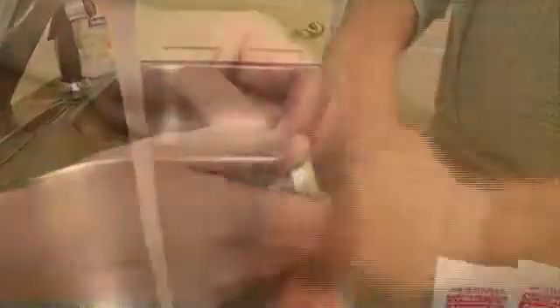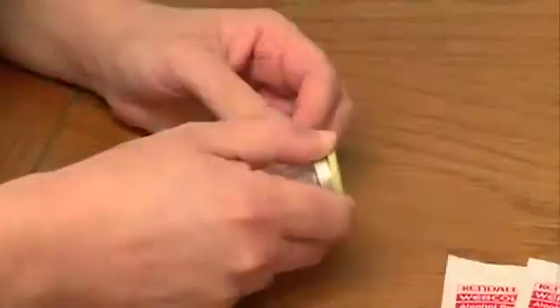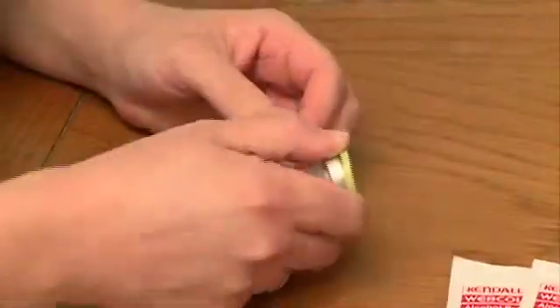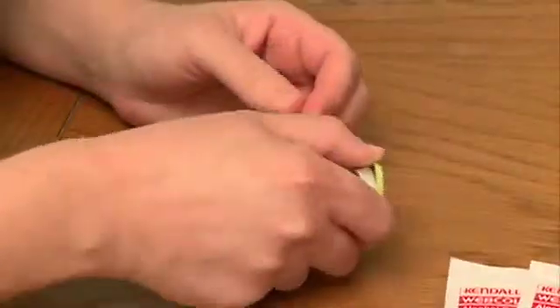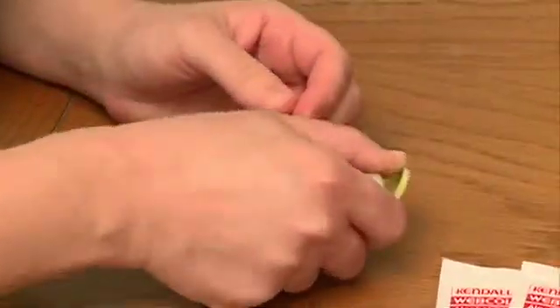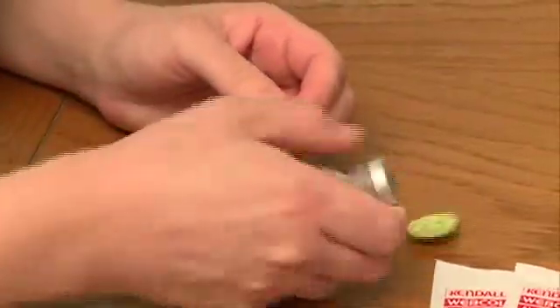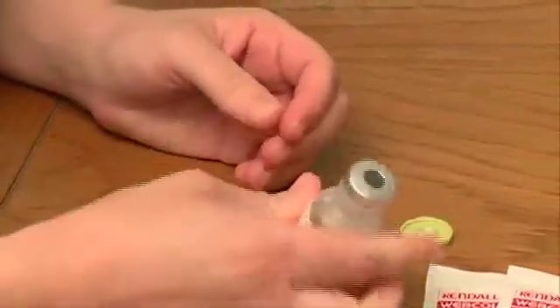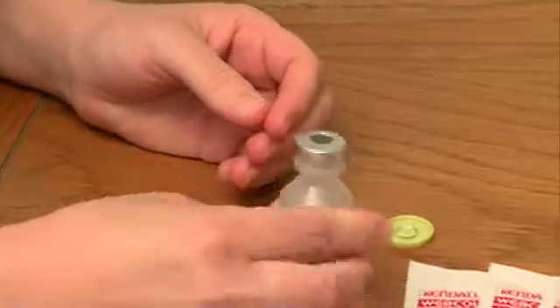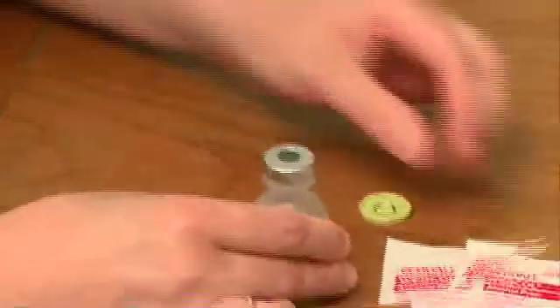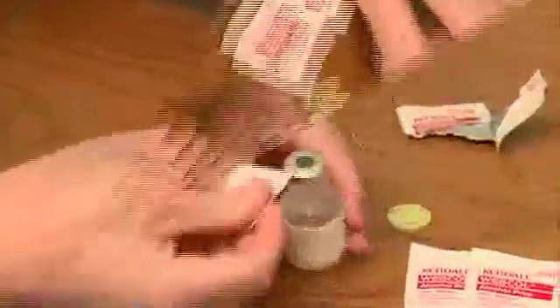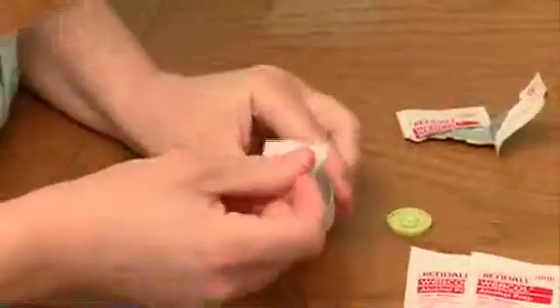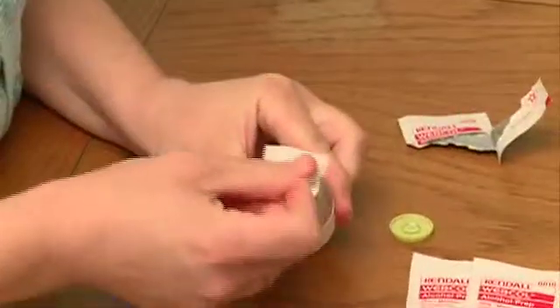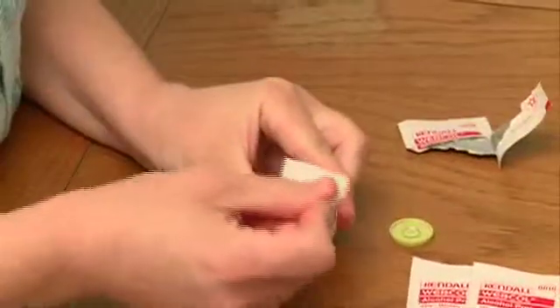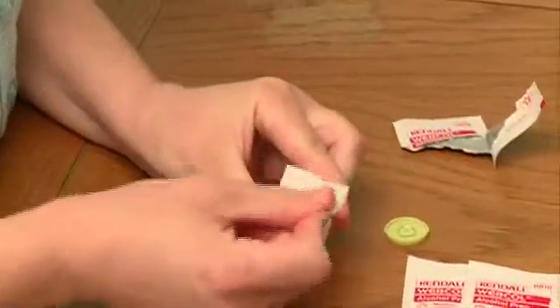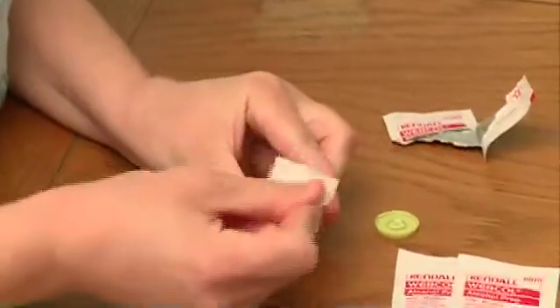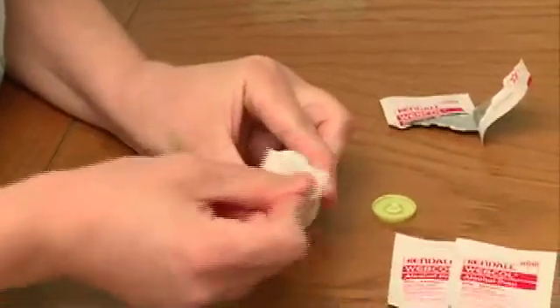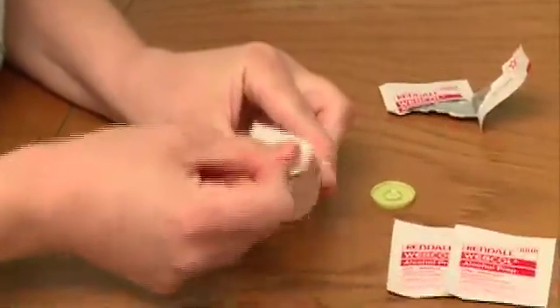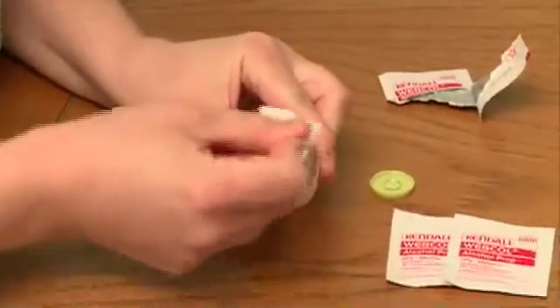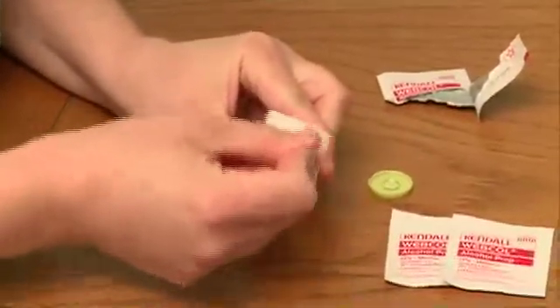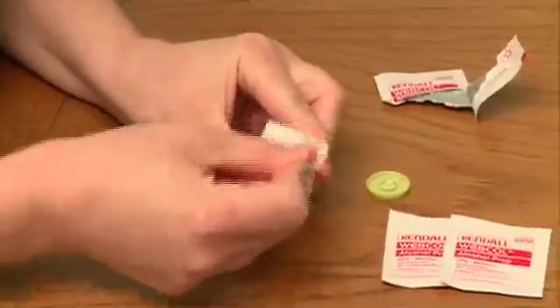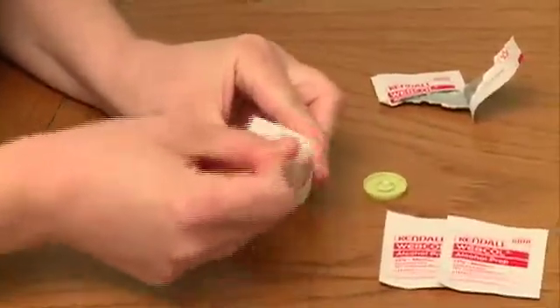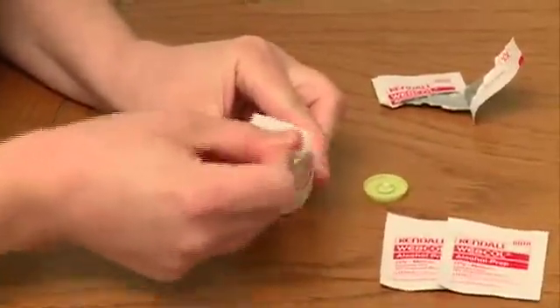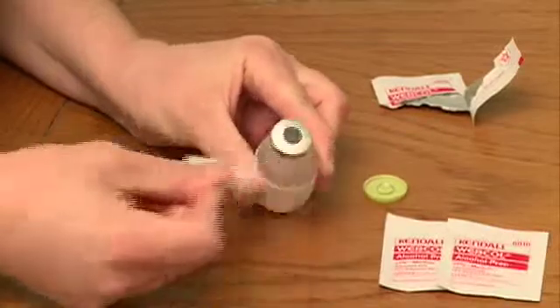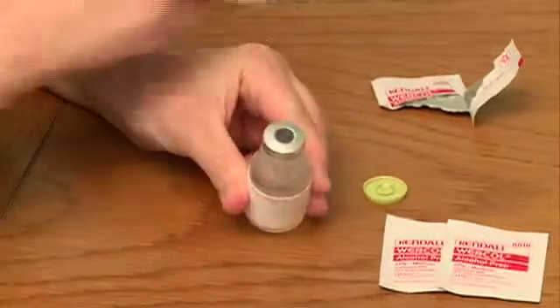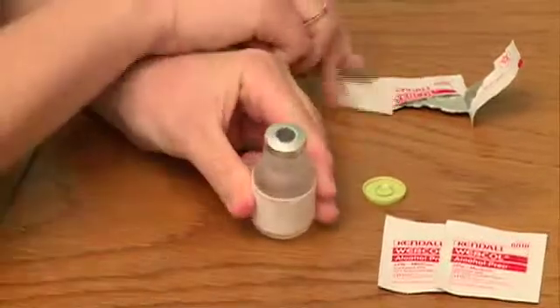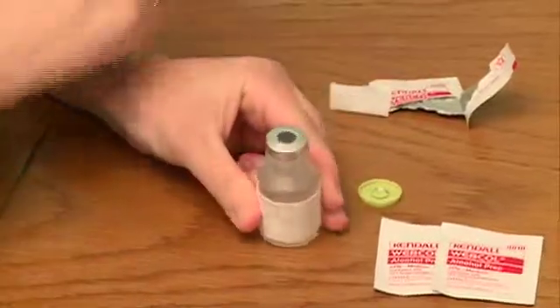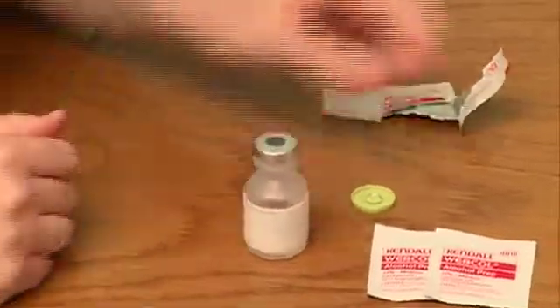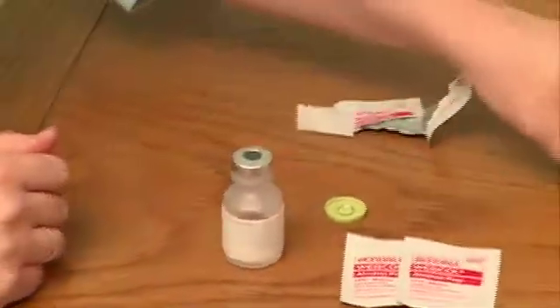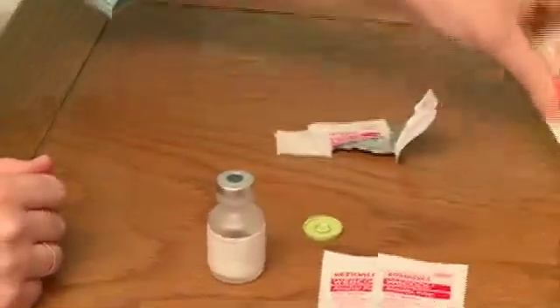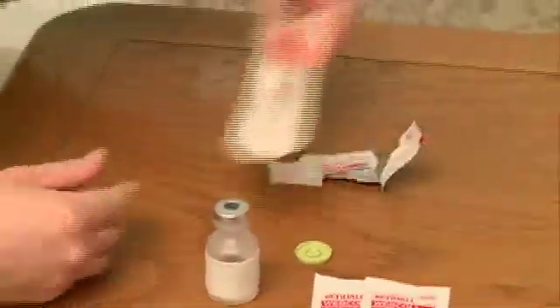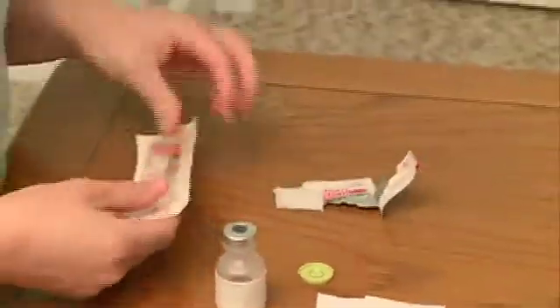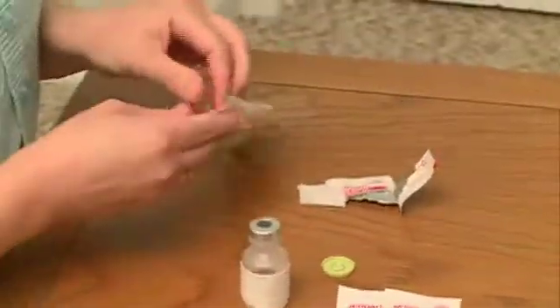Flip off or remove the cap on the medication vial. Swab the top of the vial with an alcohol swab. Do not touch the top of the vial once it has been cleaned with the alcohol swab.